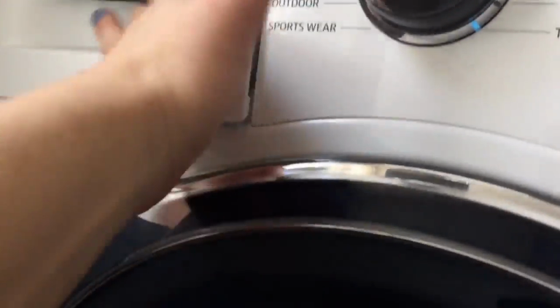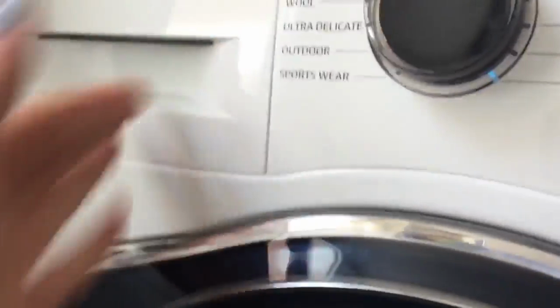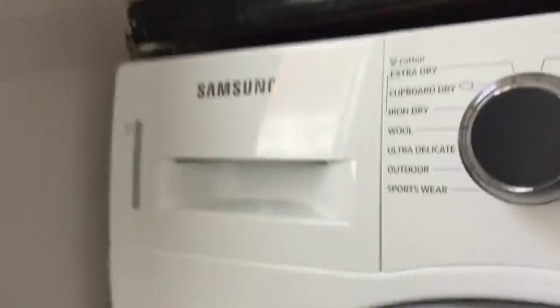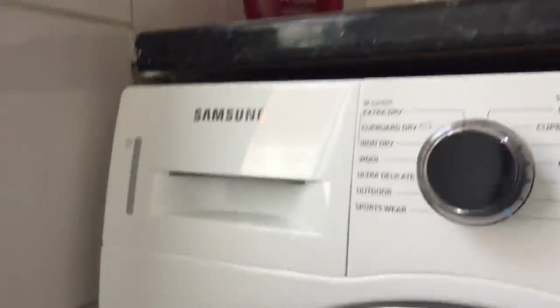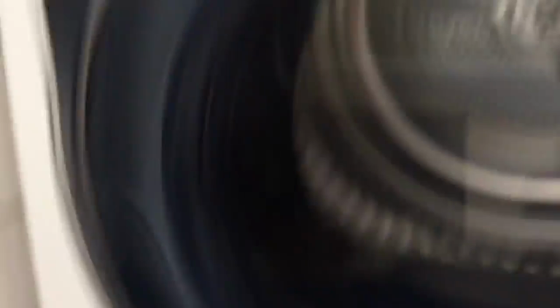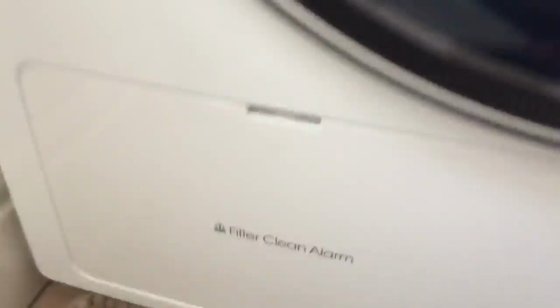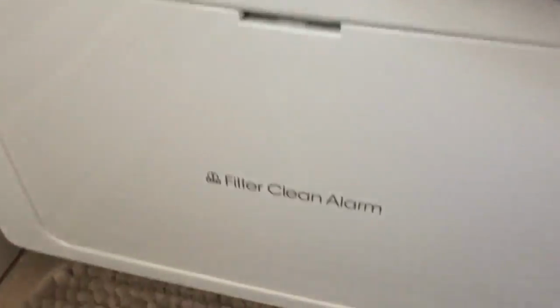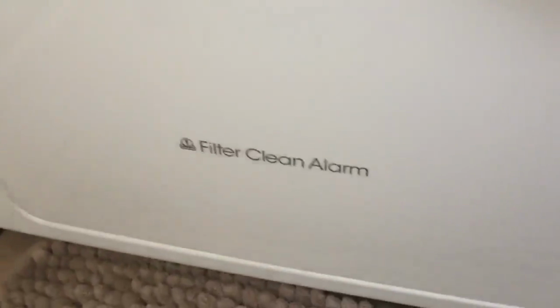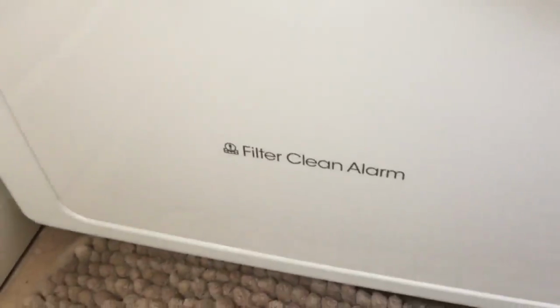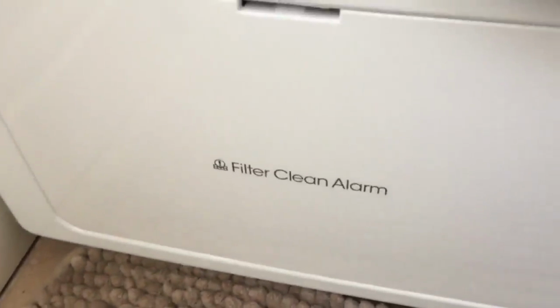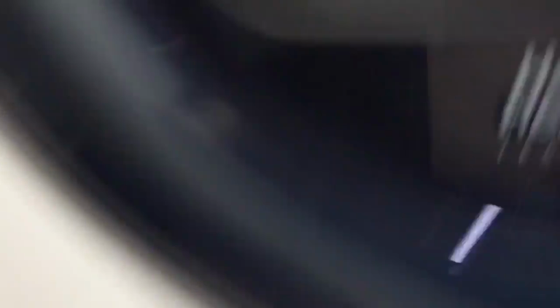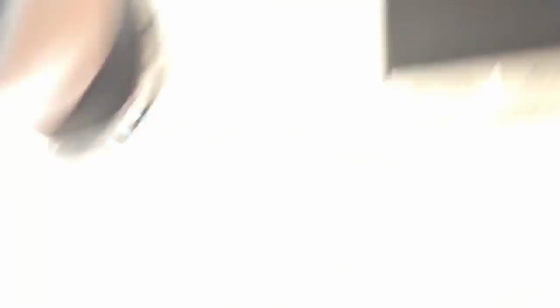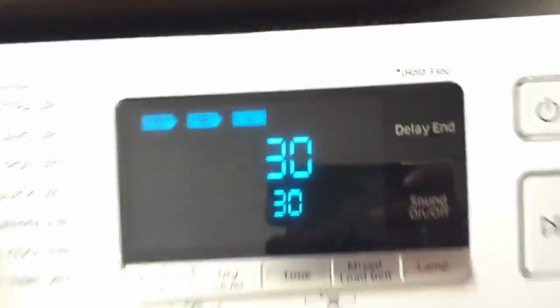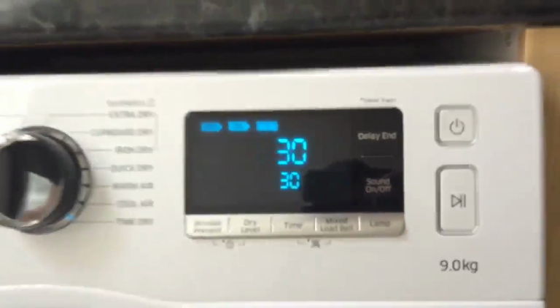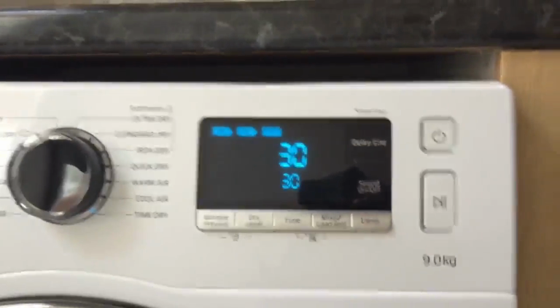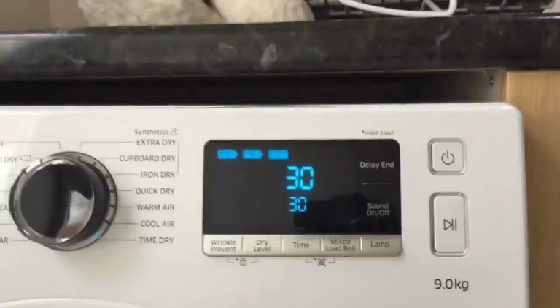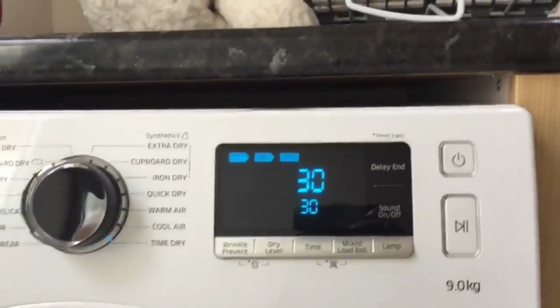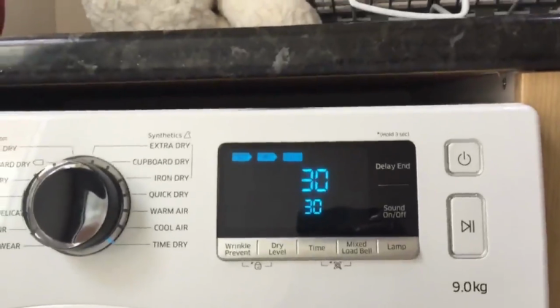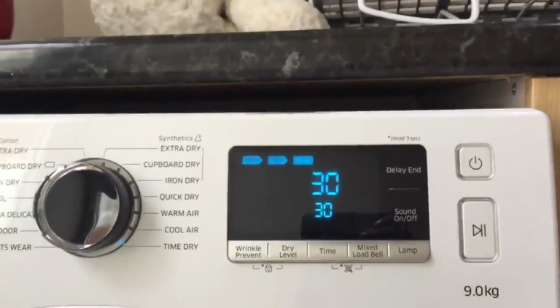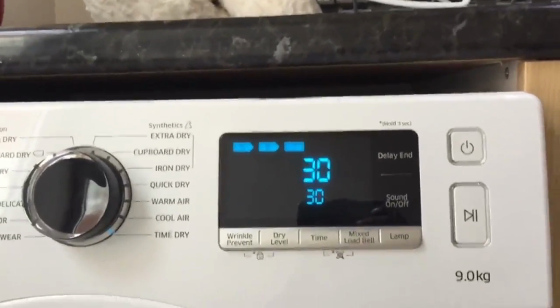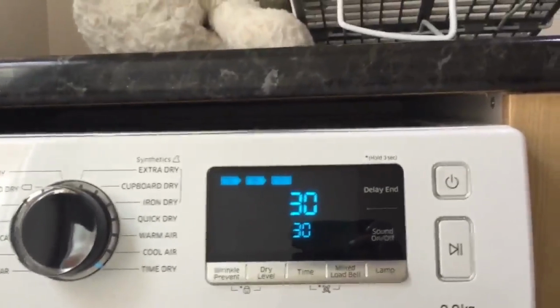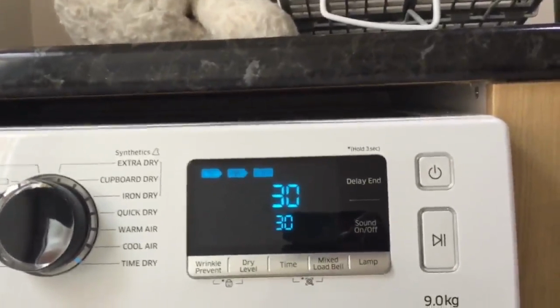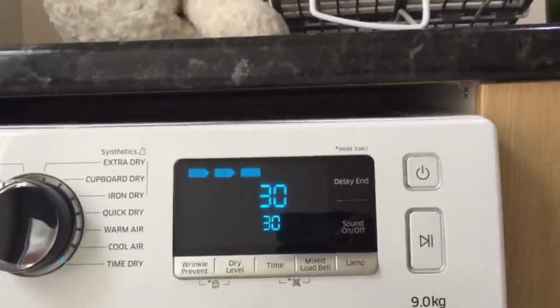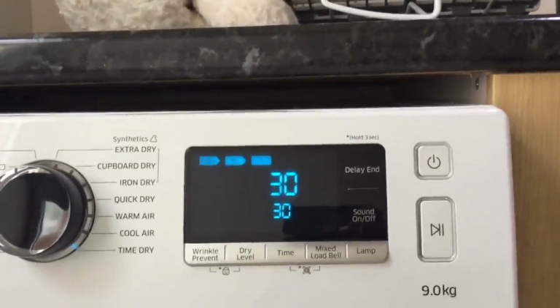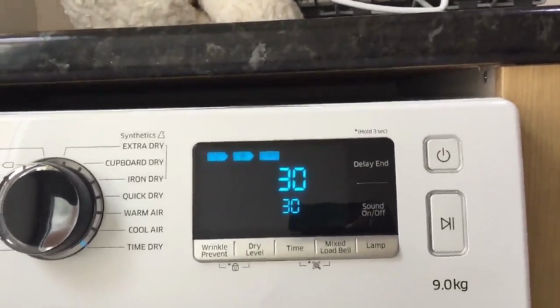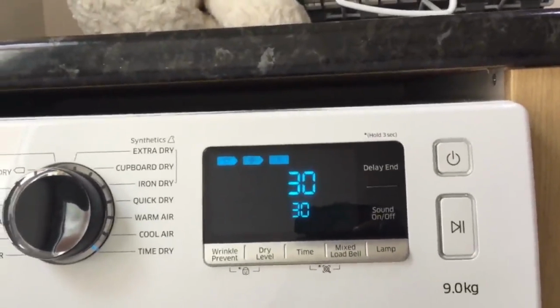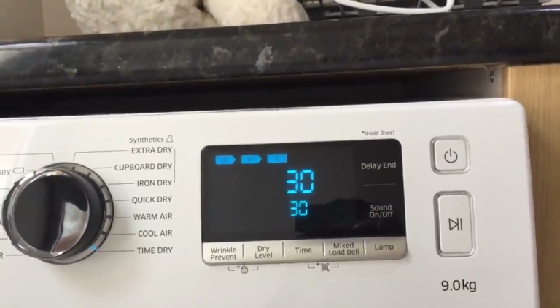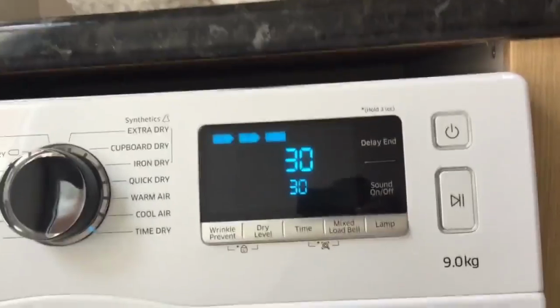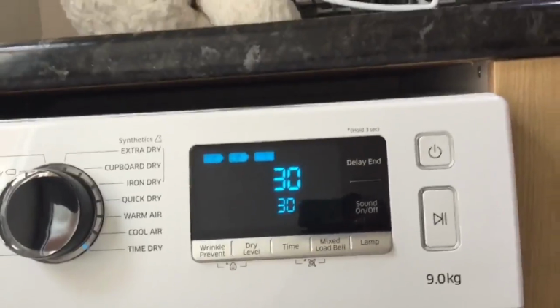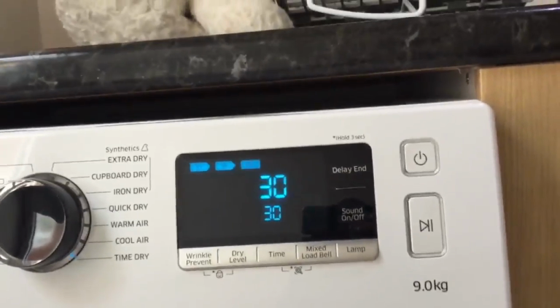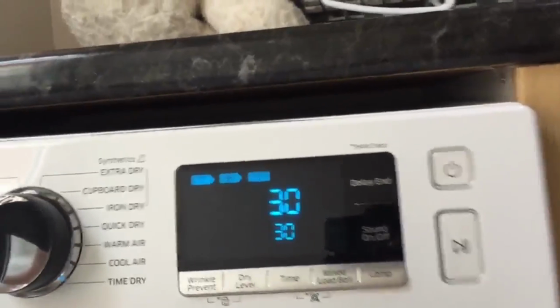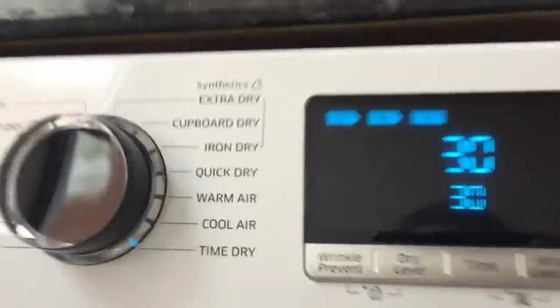In addition, it has a filter clean alarm system — an icon will appear in red on the LED display to let you know when the filter needs cleaning. This is really helpful because it's something that's very easy to forget.